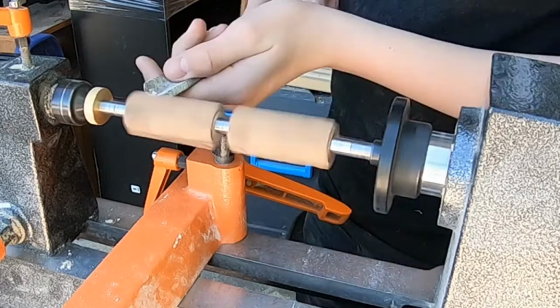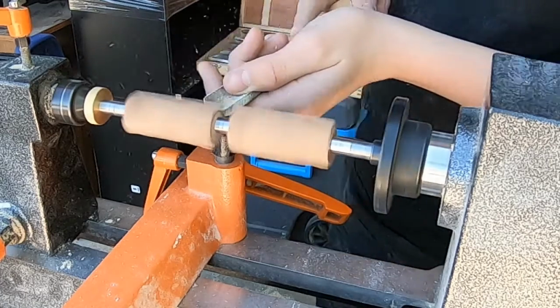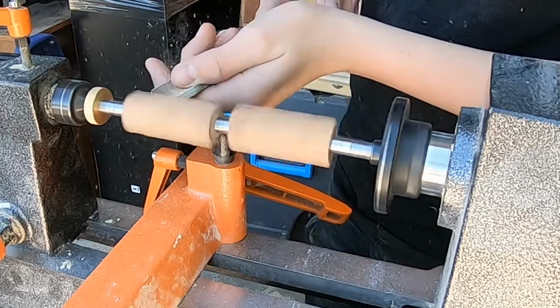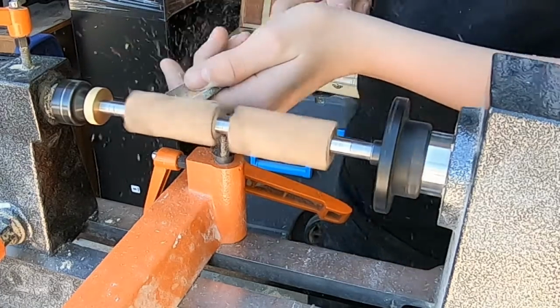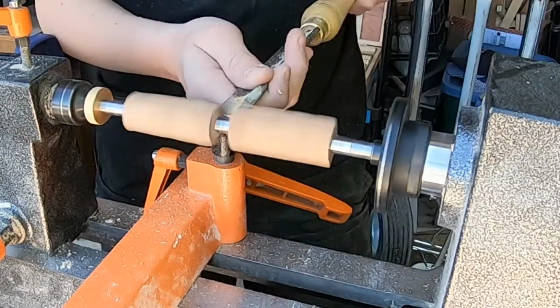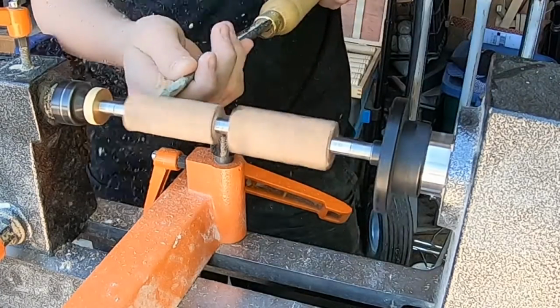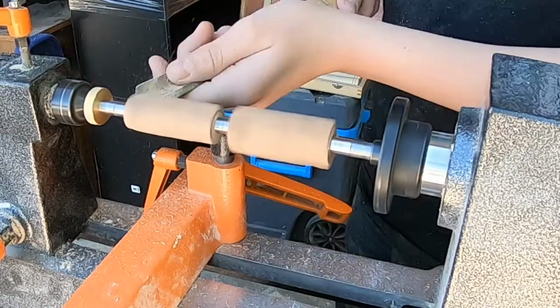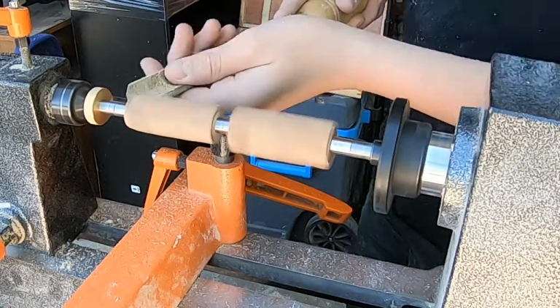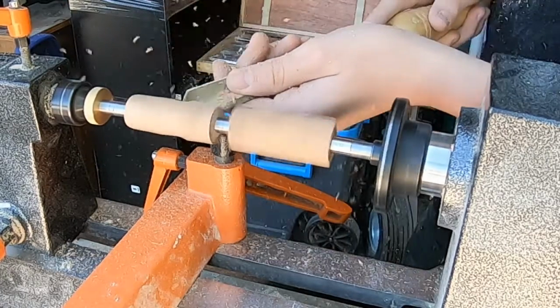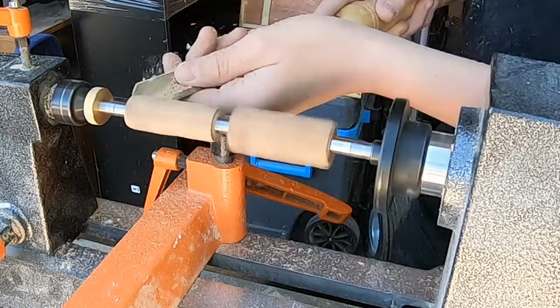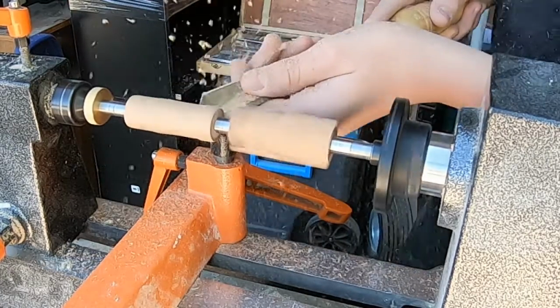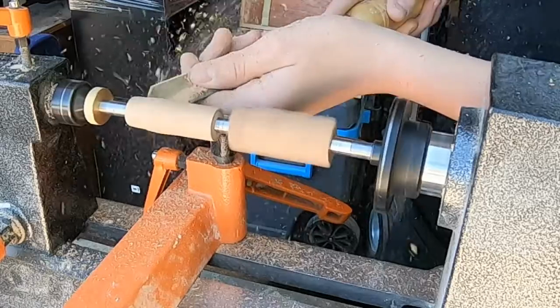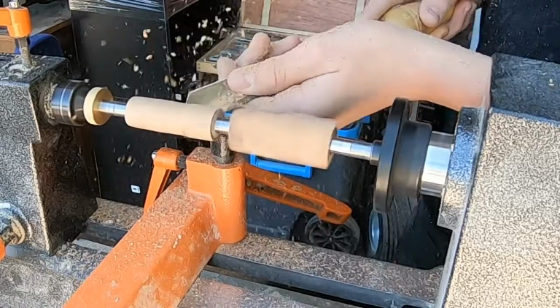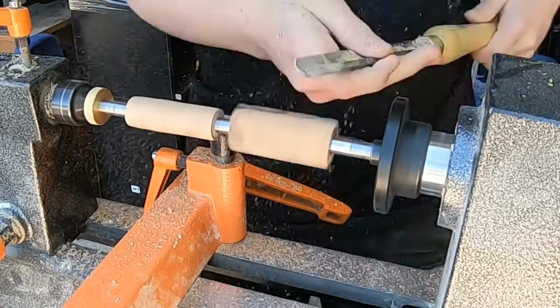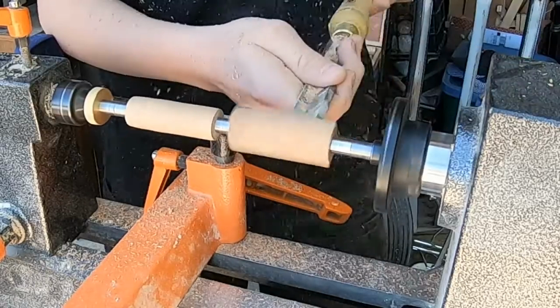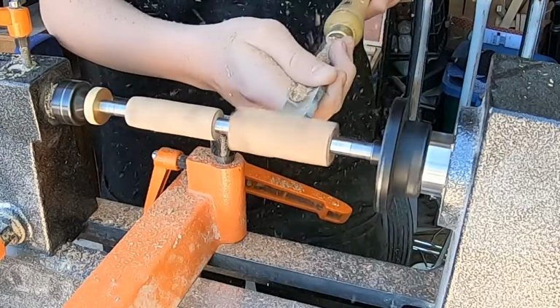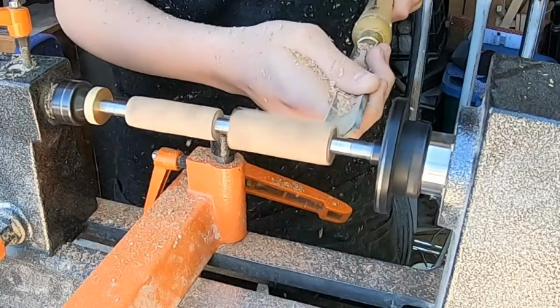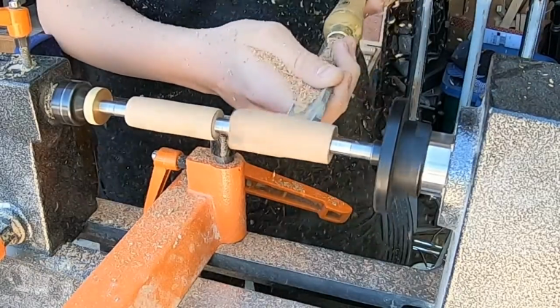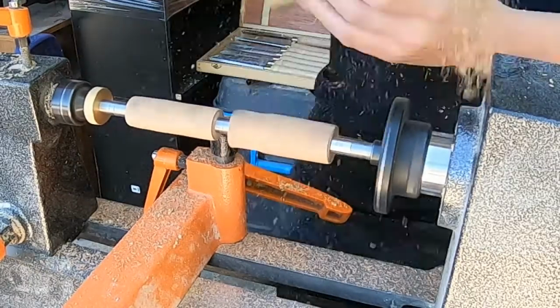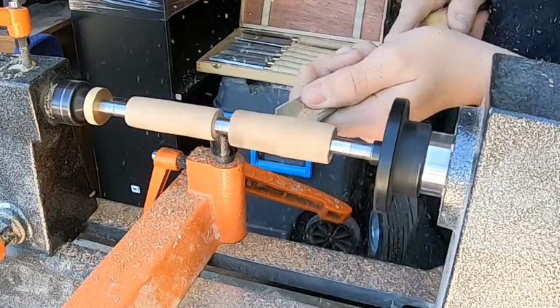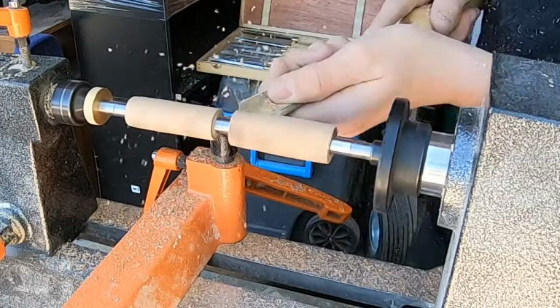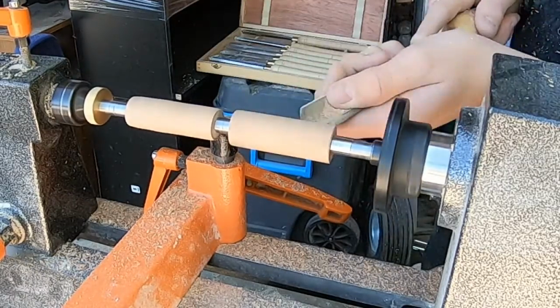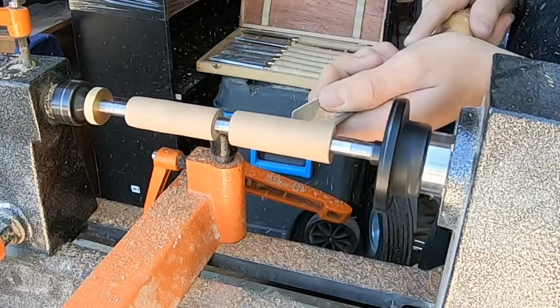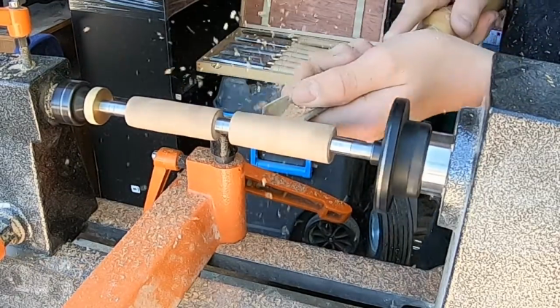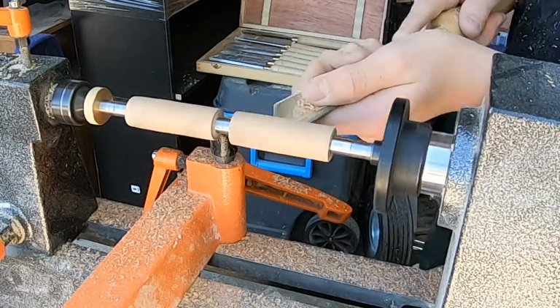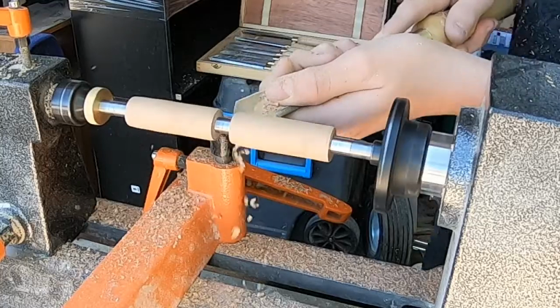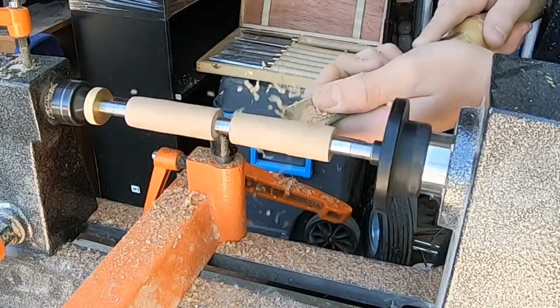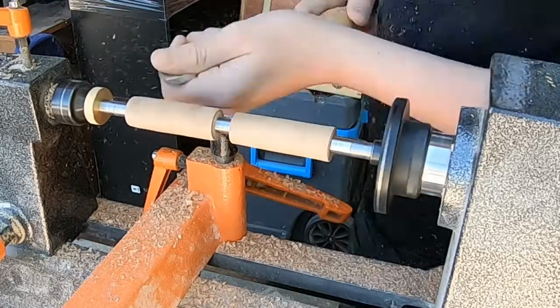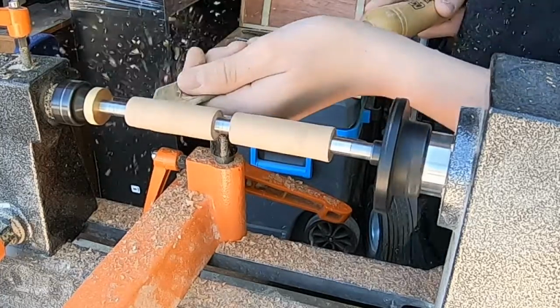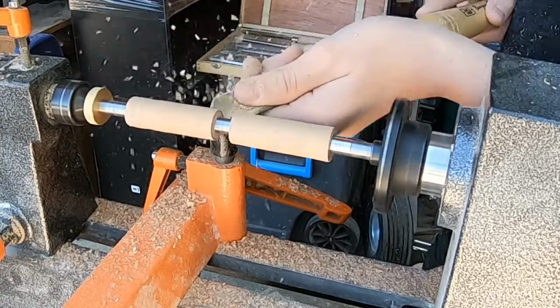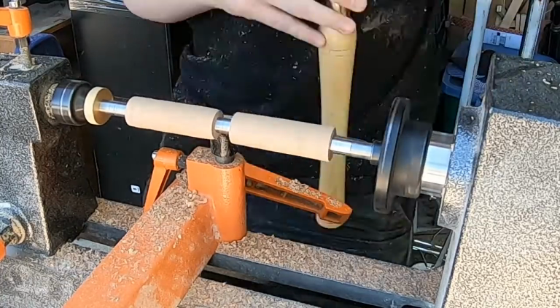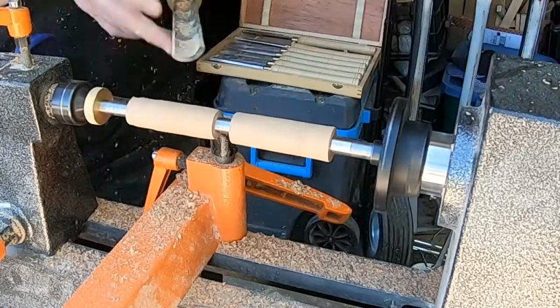Hello, I'm Anderson and welcome to my channel. Today I'm going to be turning an olive pen. I got the olive blank from Amazon and the pen kit, the slimline pen kit from woodturnerscatalog.com.